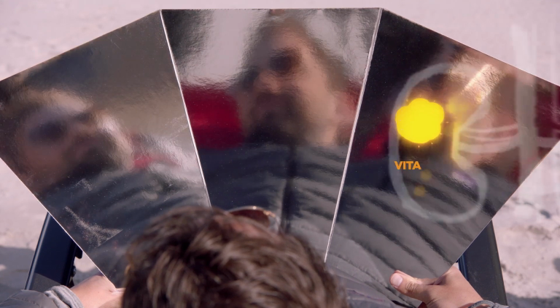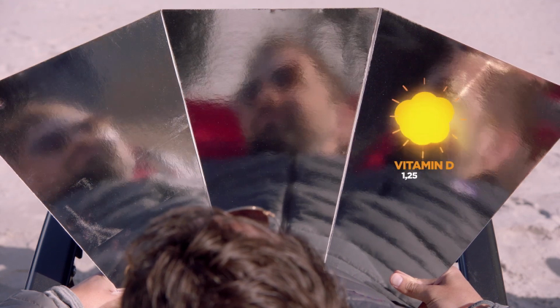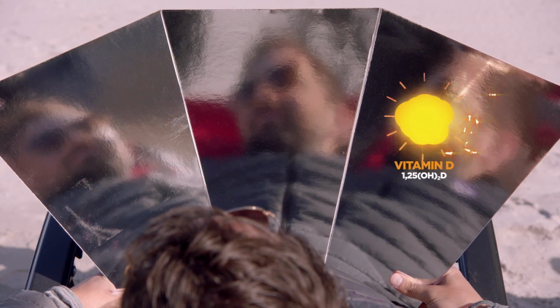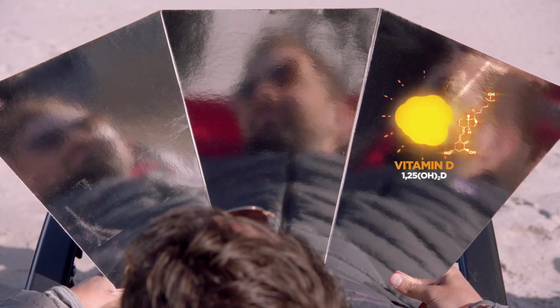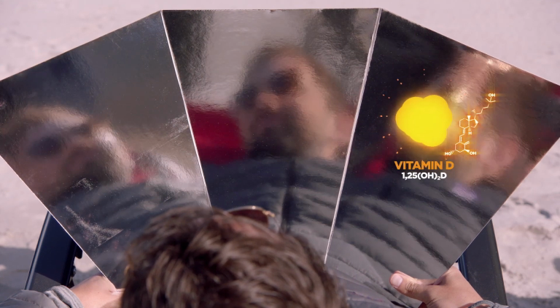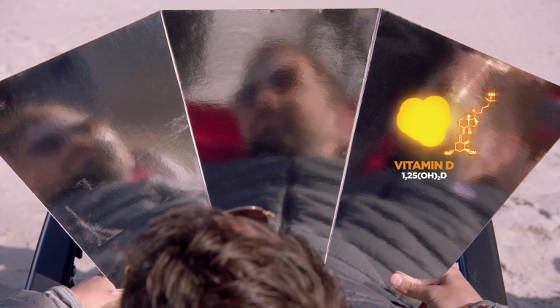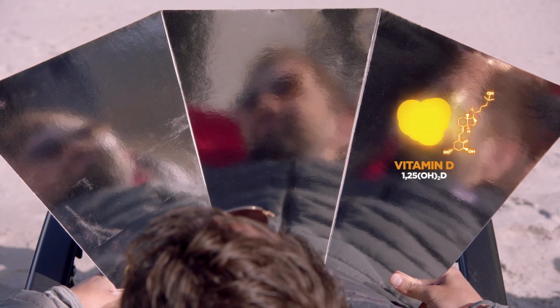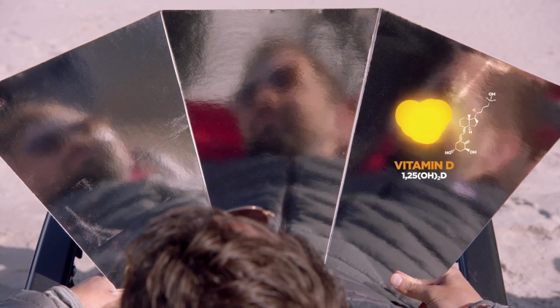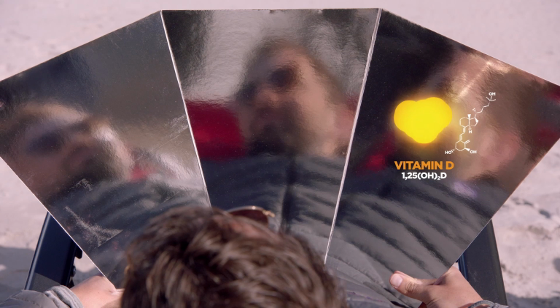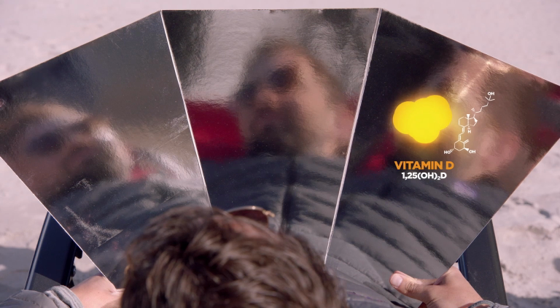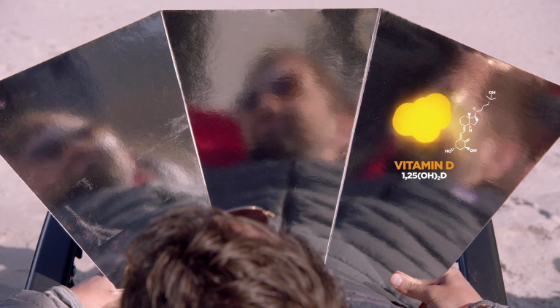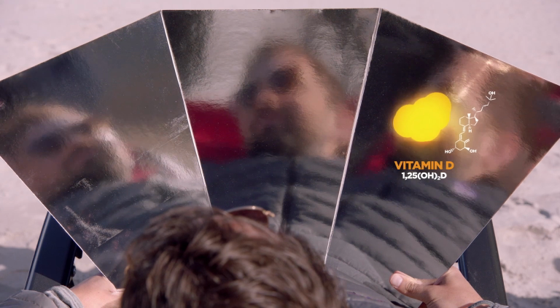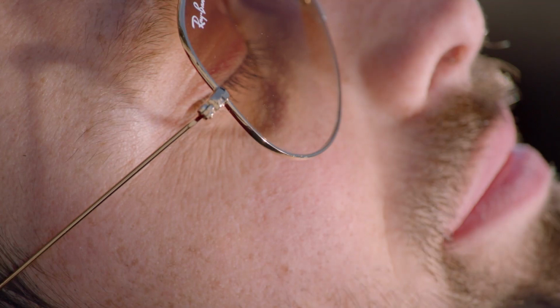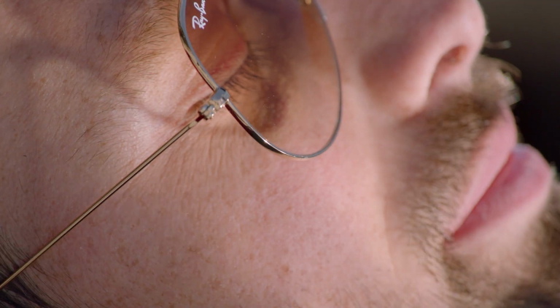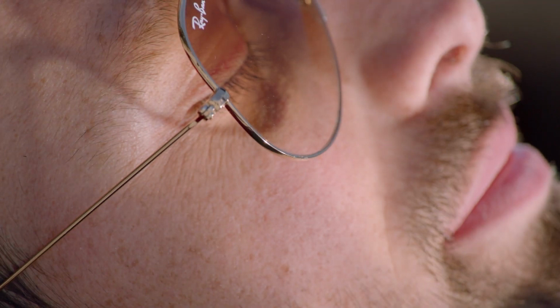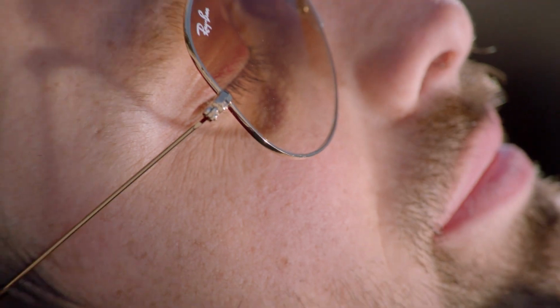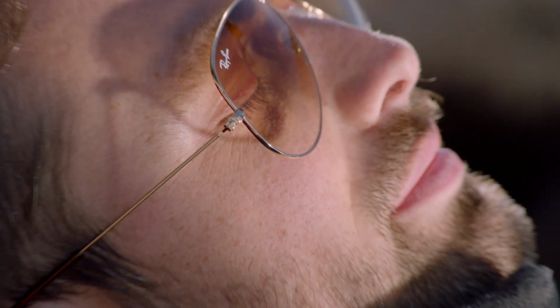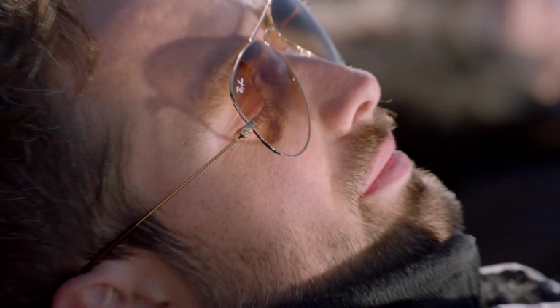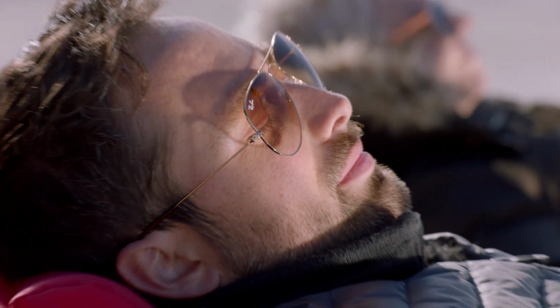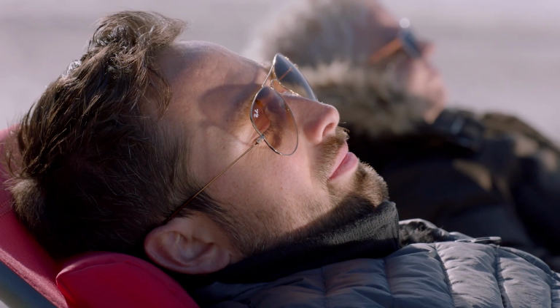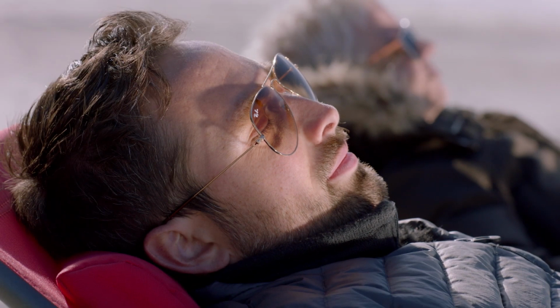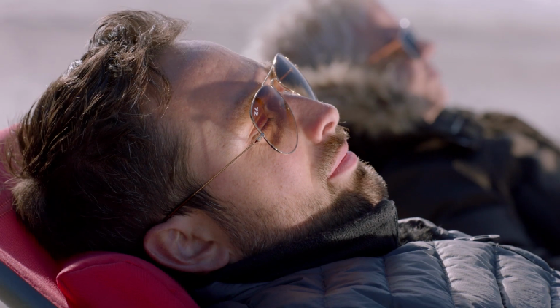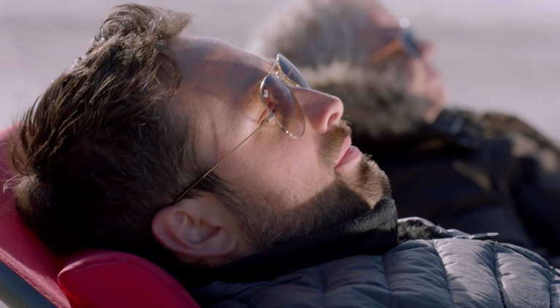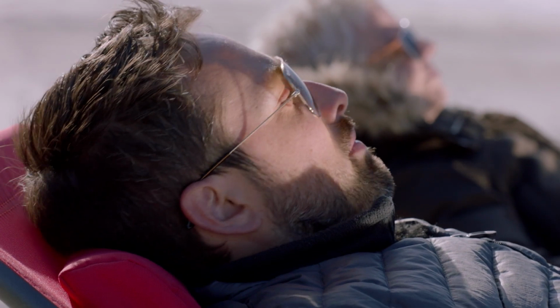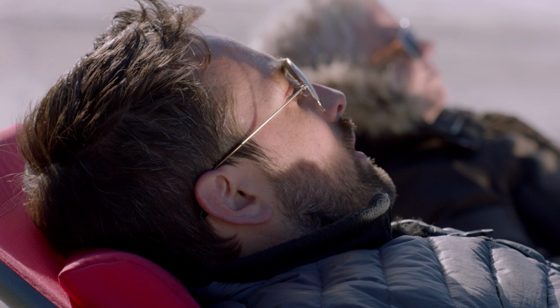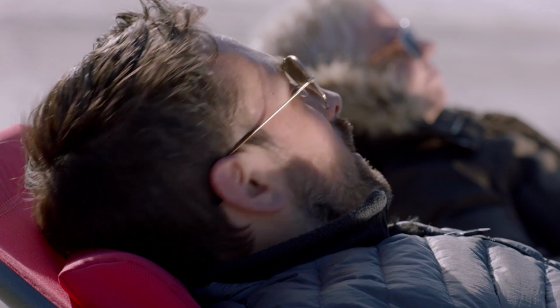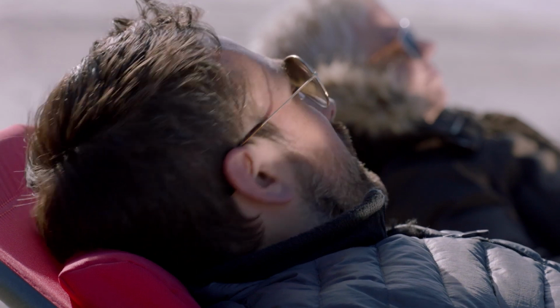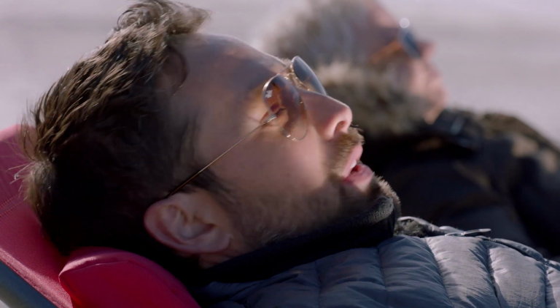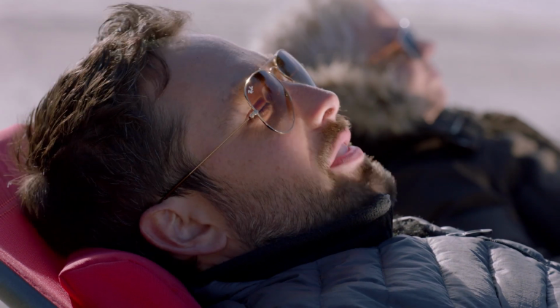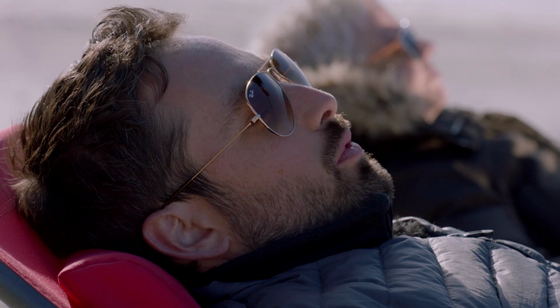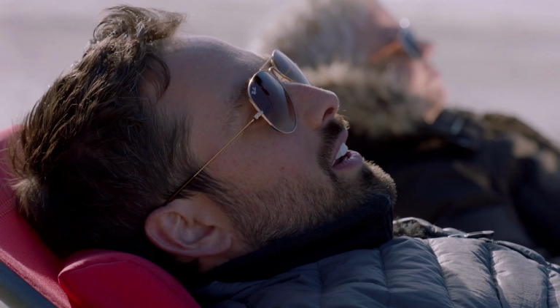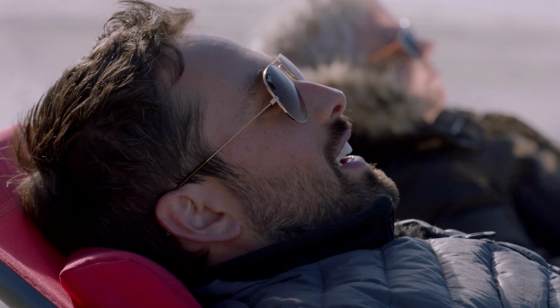And now it's ready to help absorb calcium, building strong, healthy, rickets-free bones. I think that's about enough sun for one day.